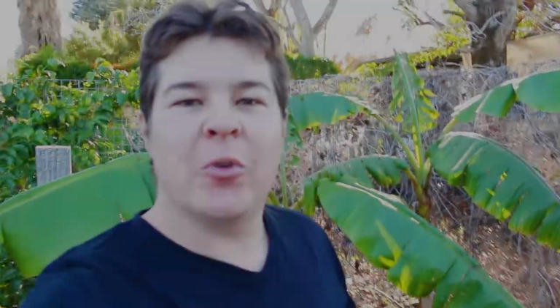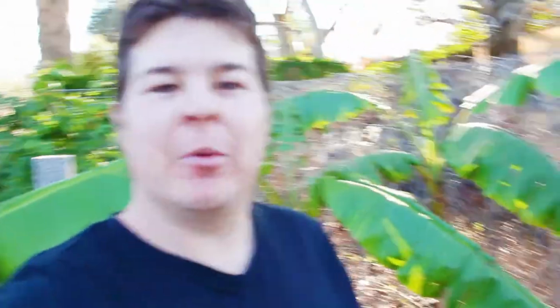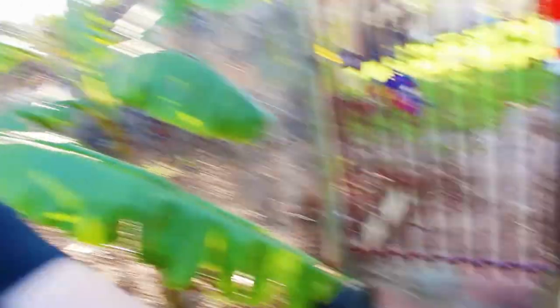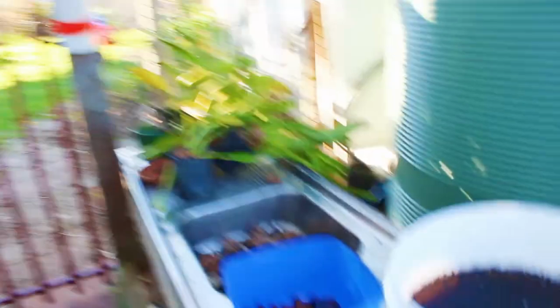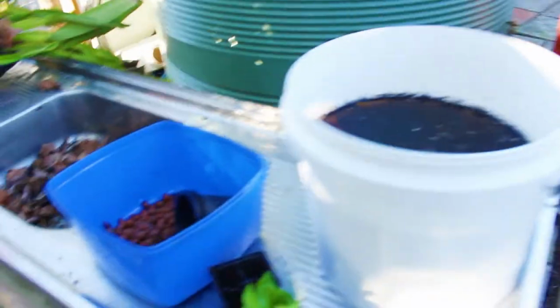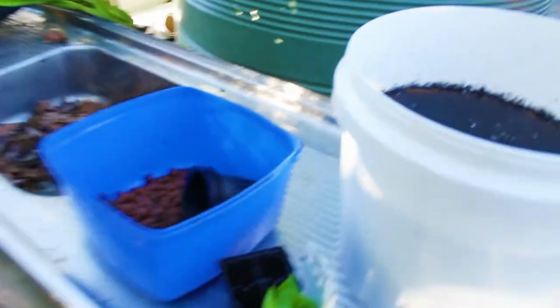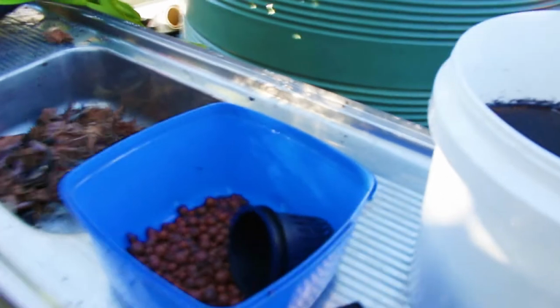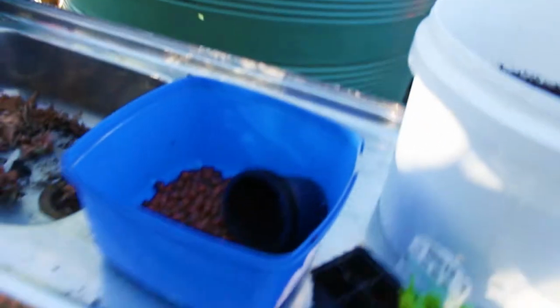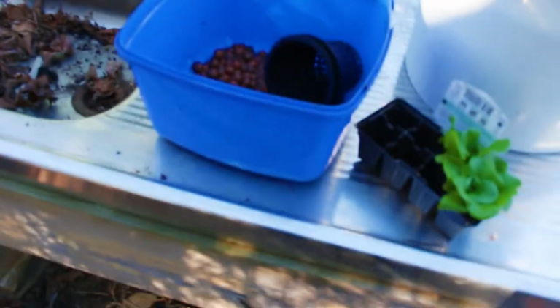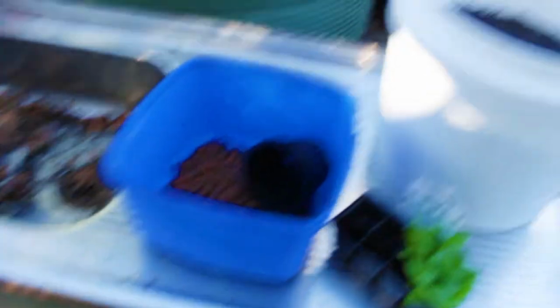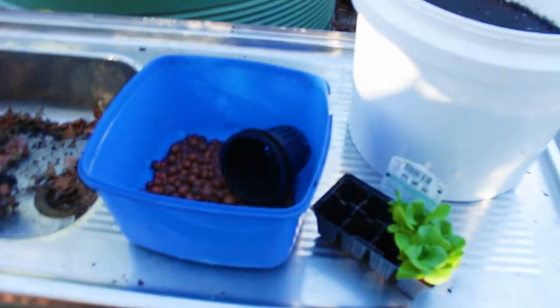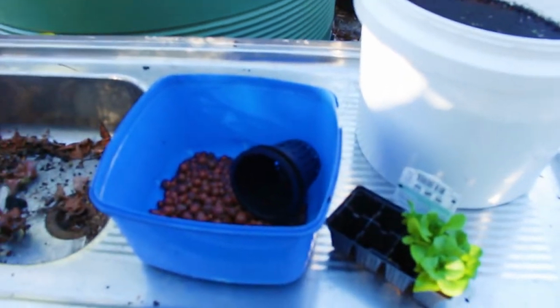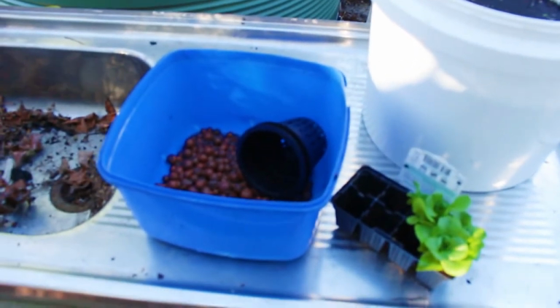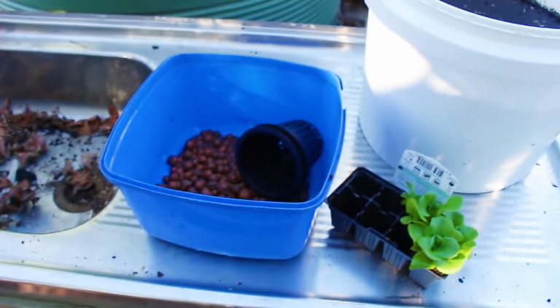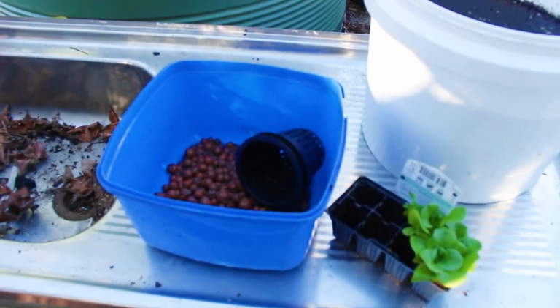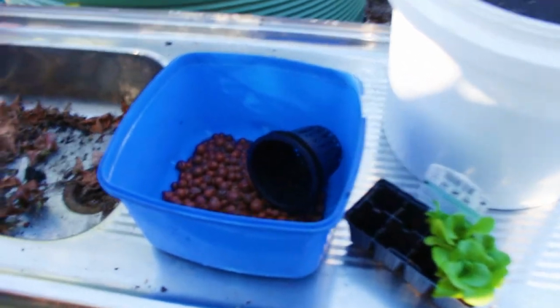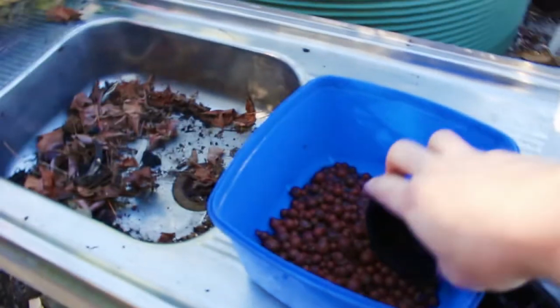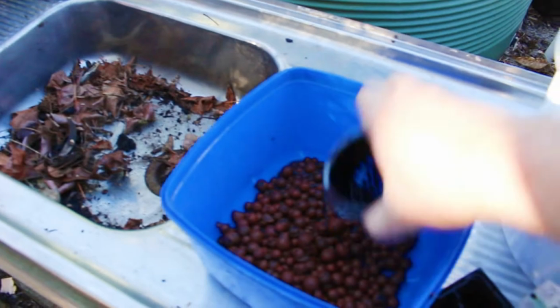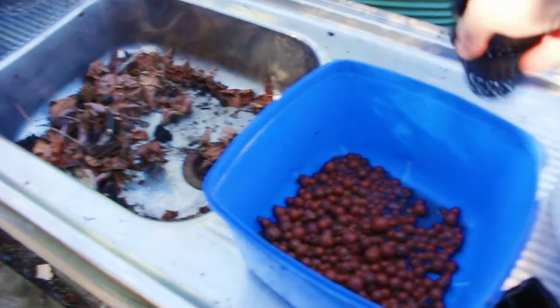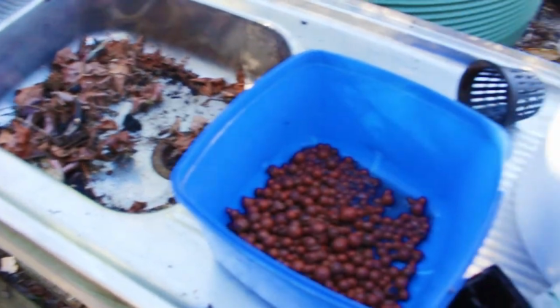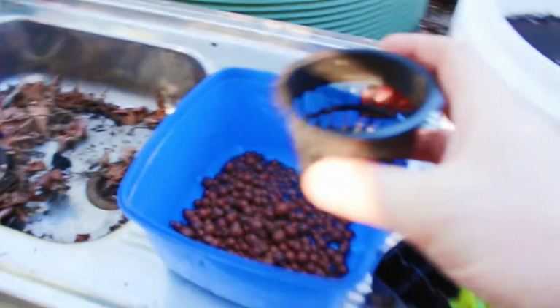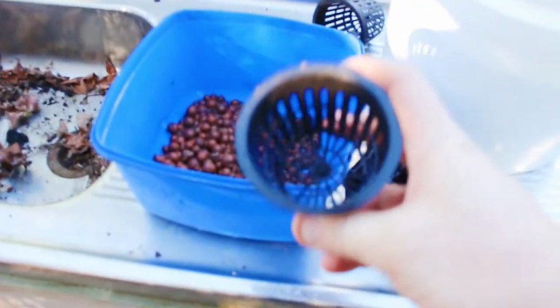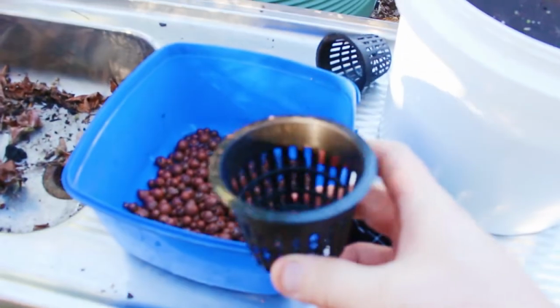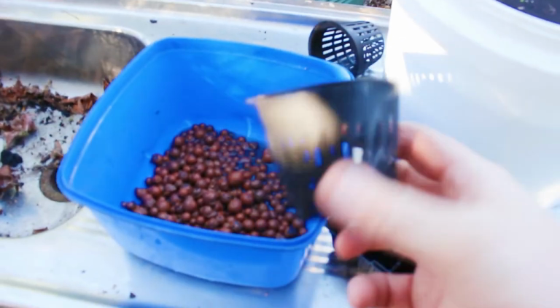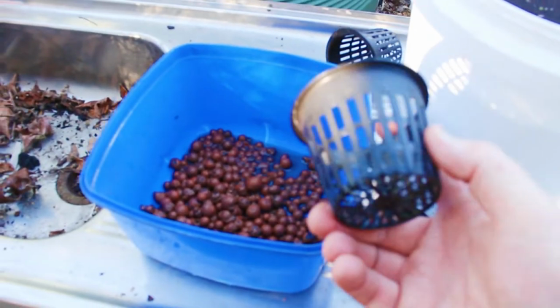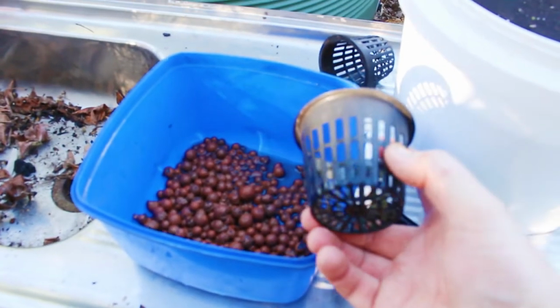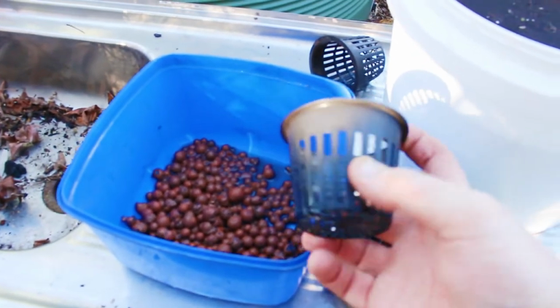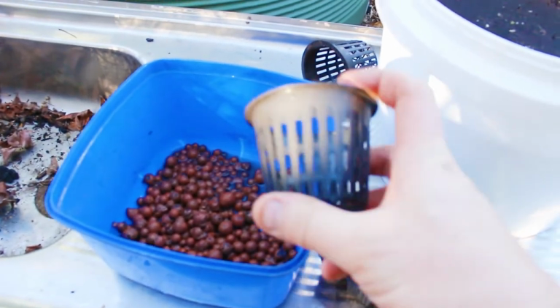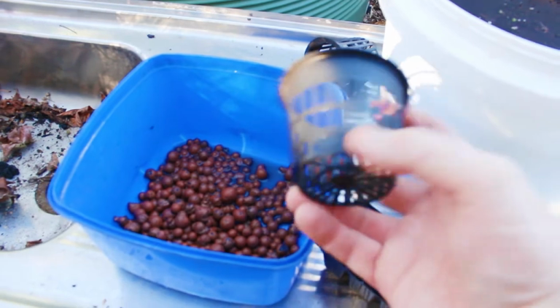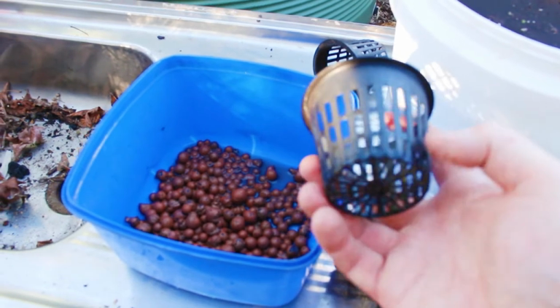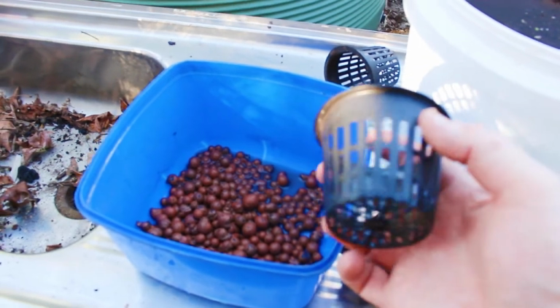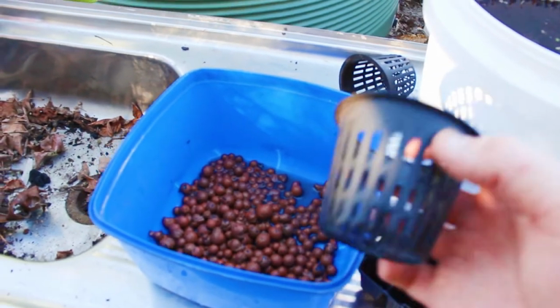First up I'm gonna be doing some little pots. These are just gonna go in the deep water culture bed. They consist of — they're called net pots or net cups. They're just a normal sized pot with heaps of drainage in them.